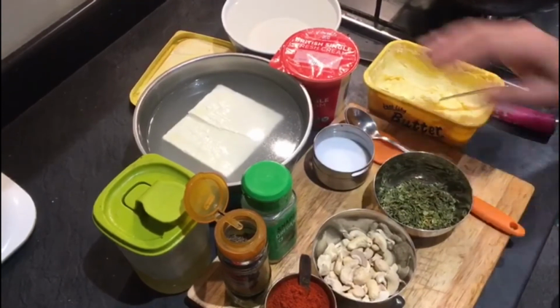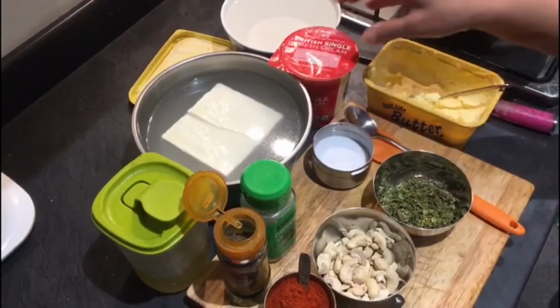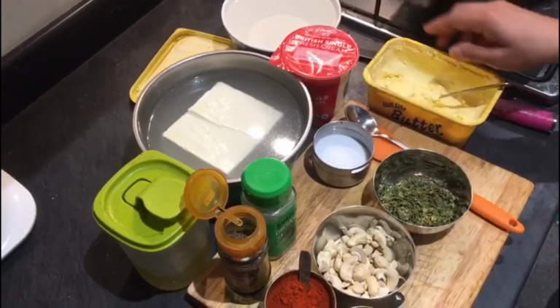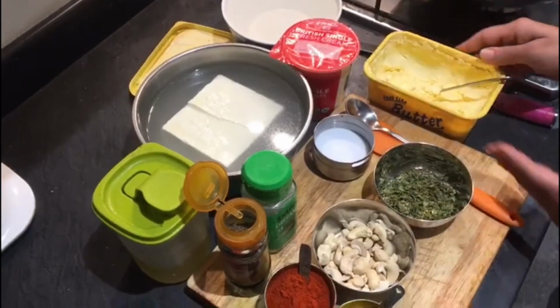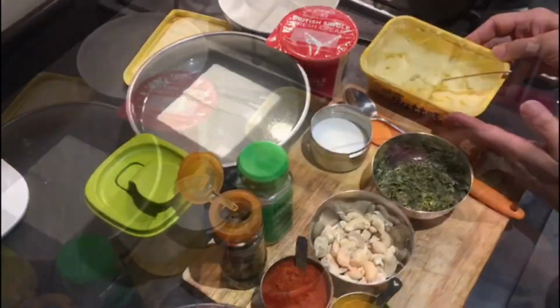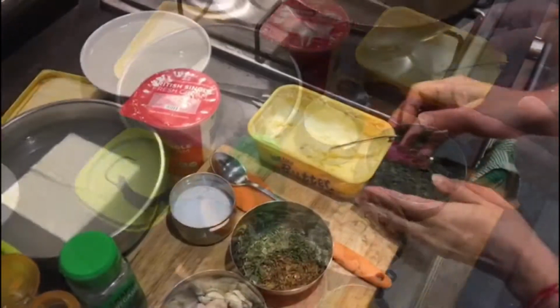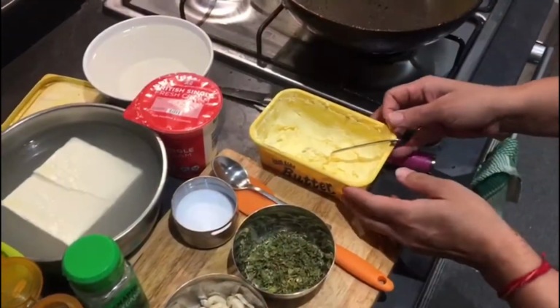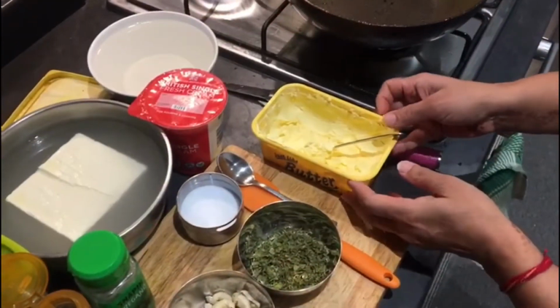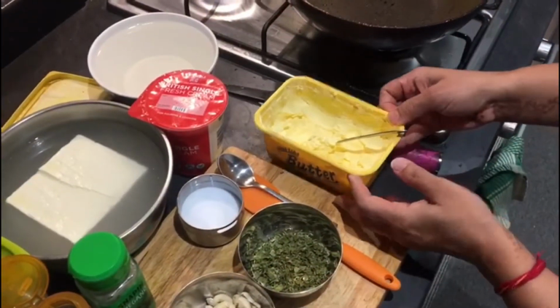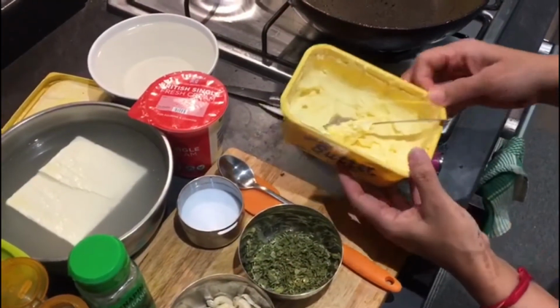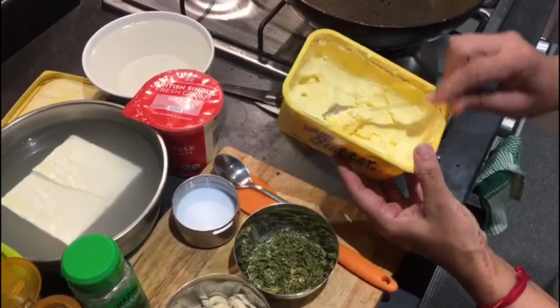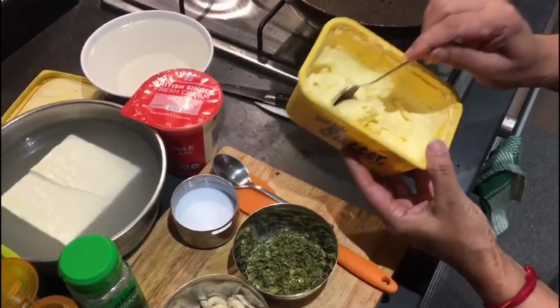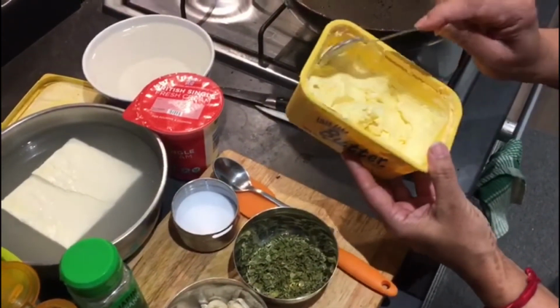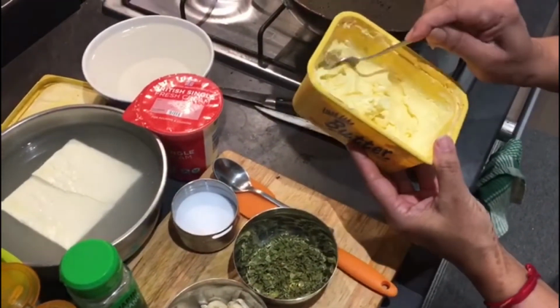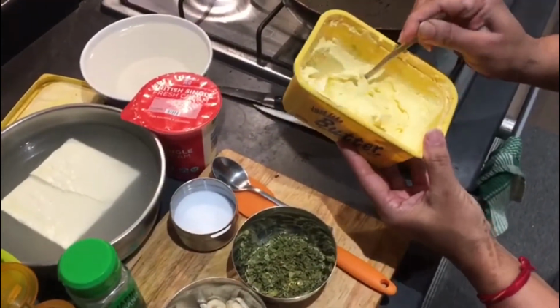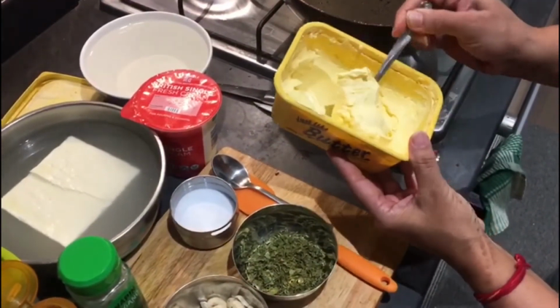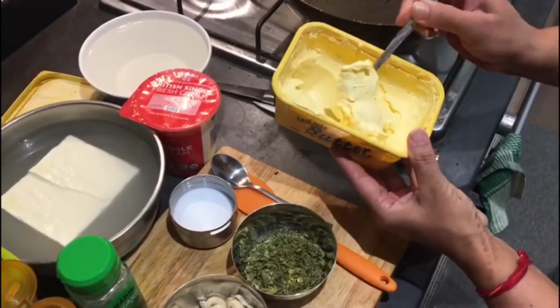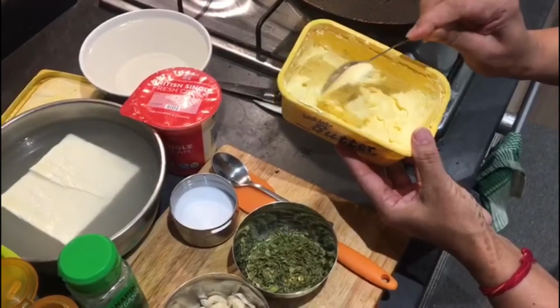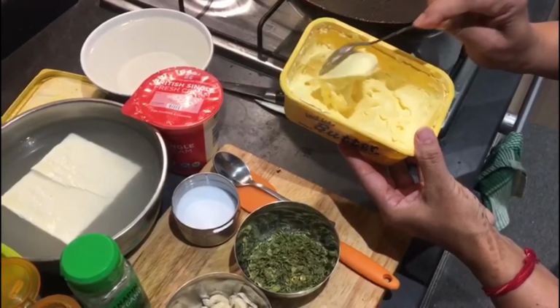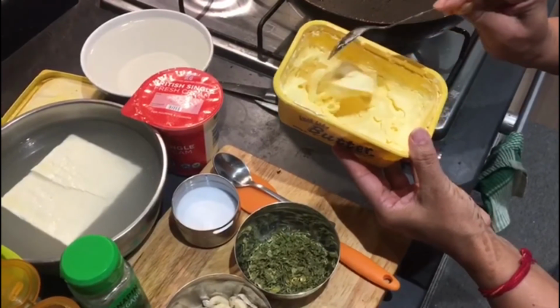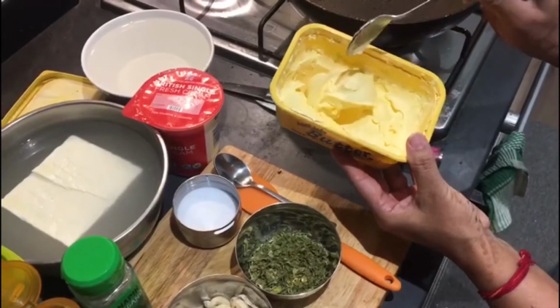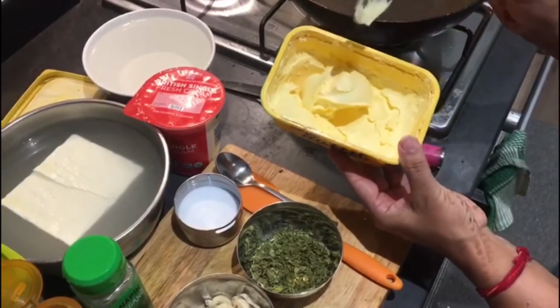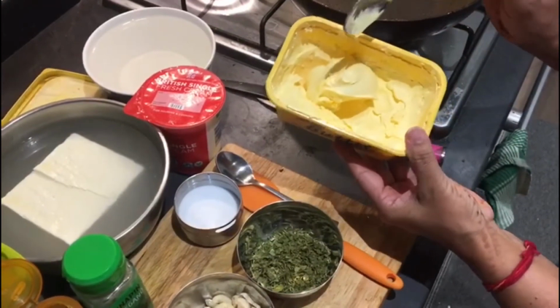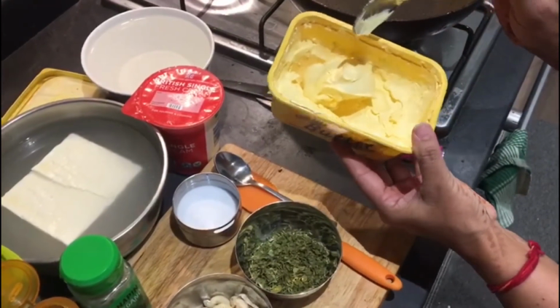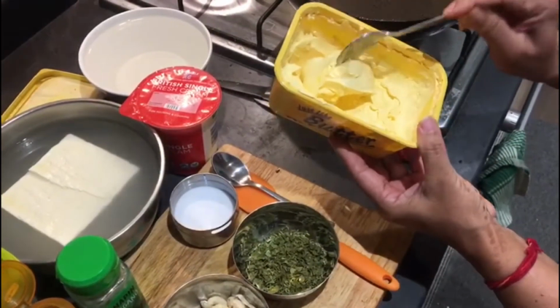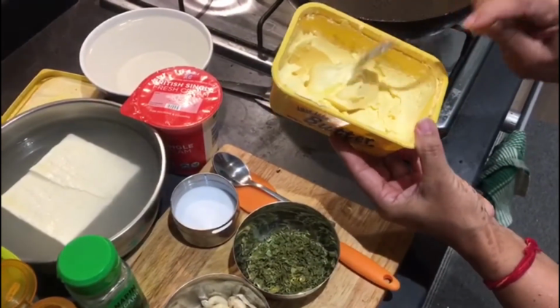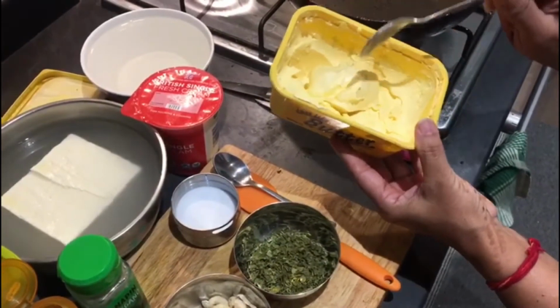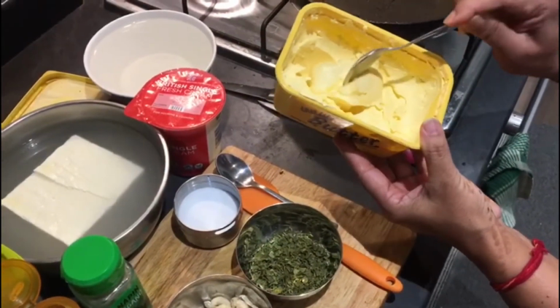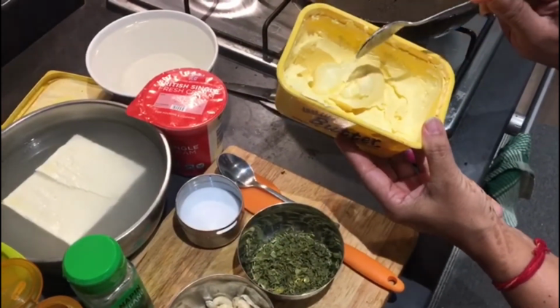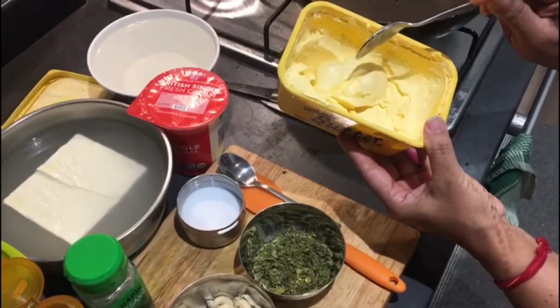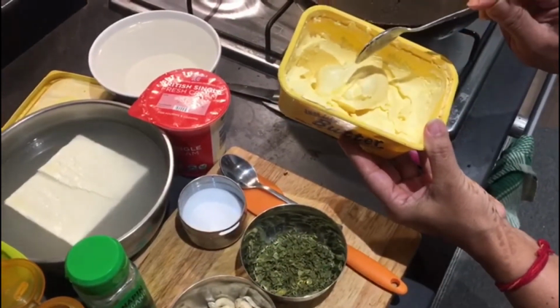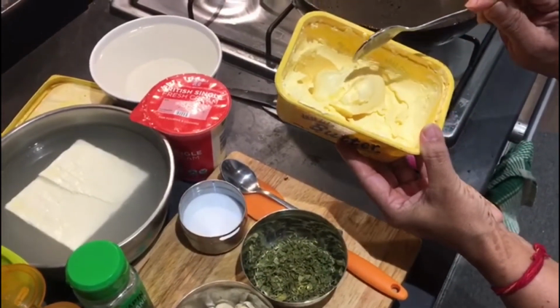This is butter. We are going to use this for making the dish because, as the name itself says, it is paneer makhani — makhani means makhan, which means butter.